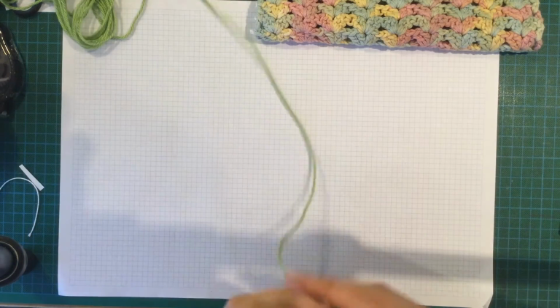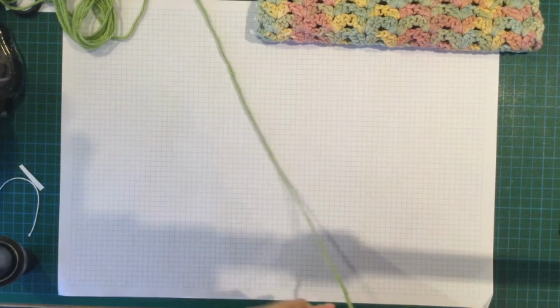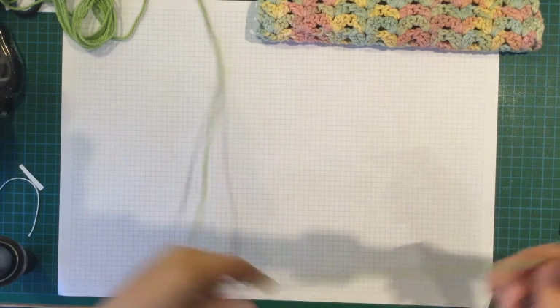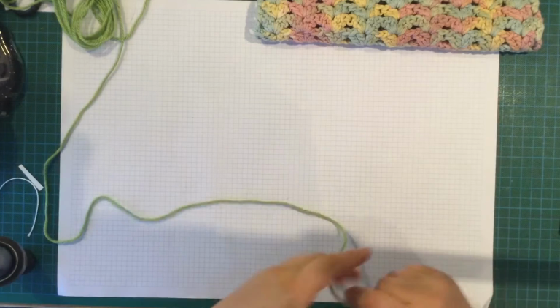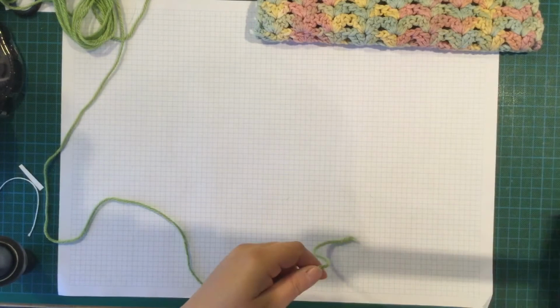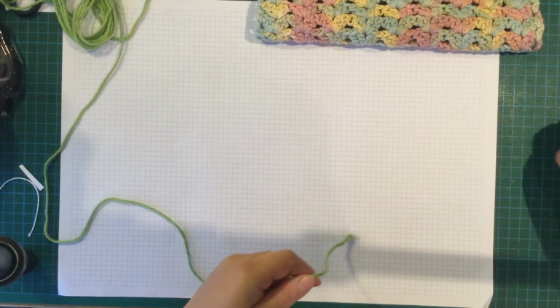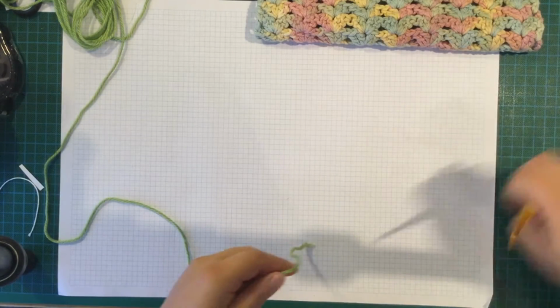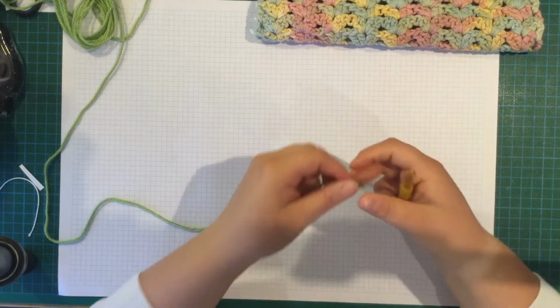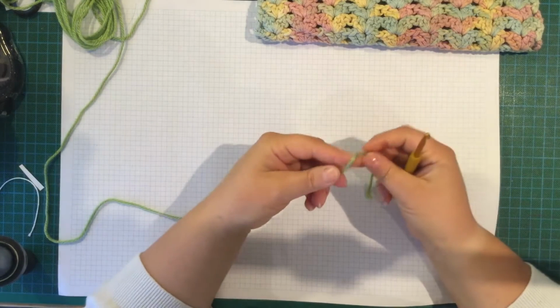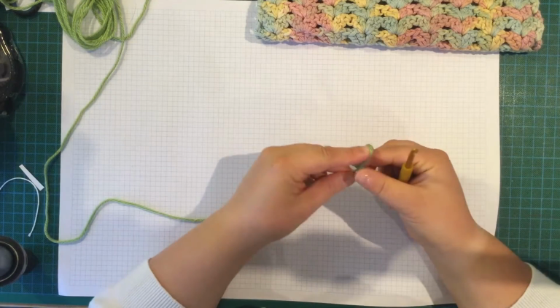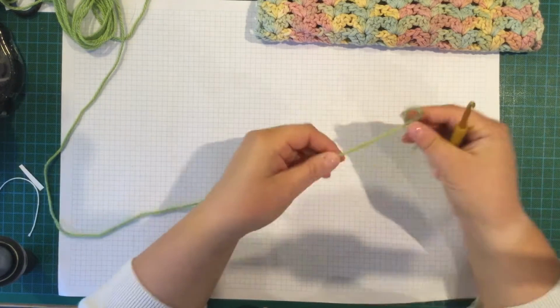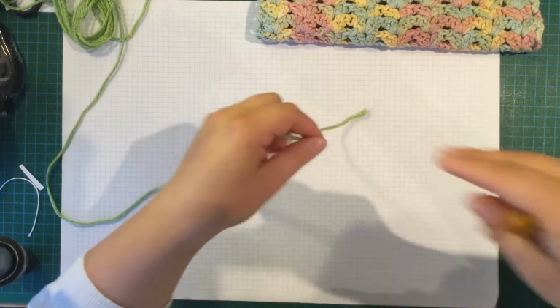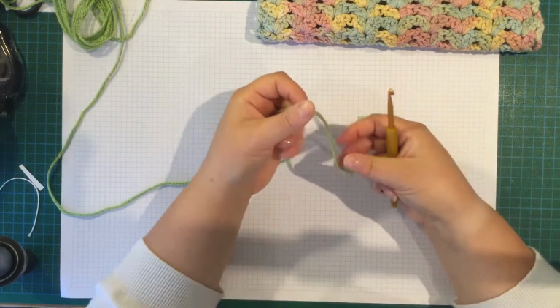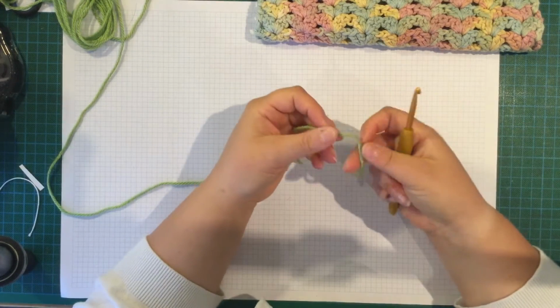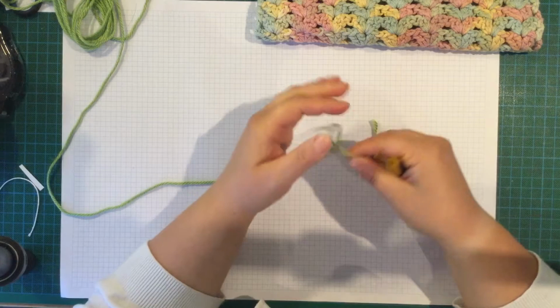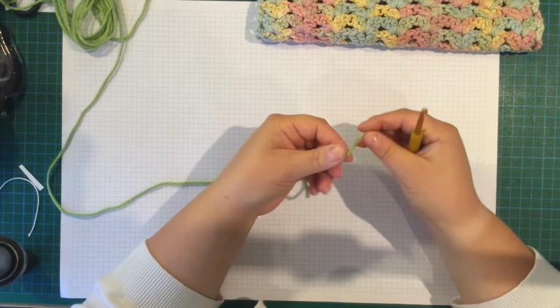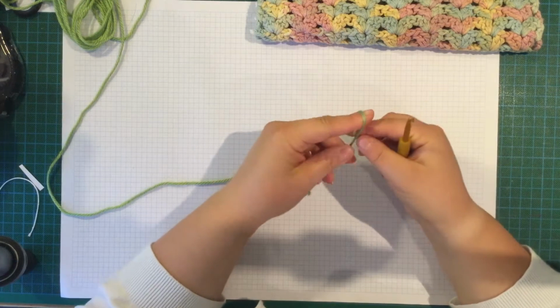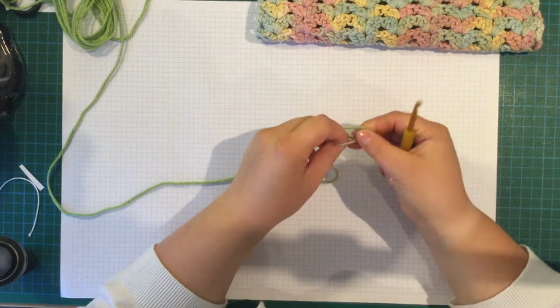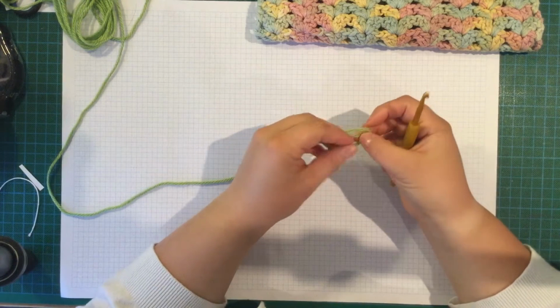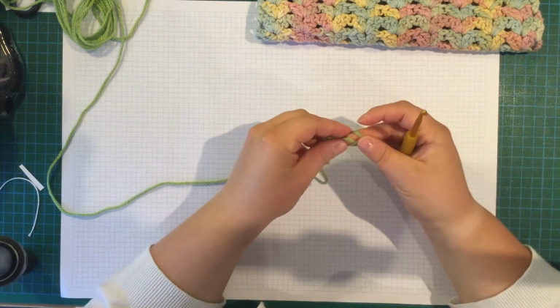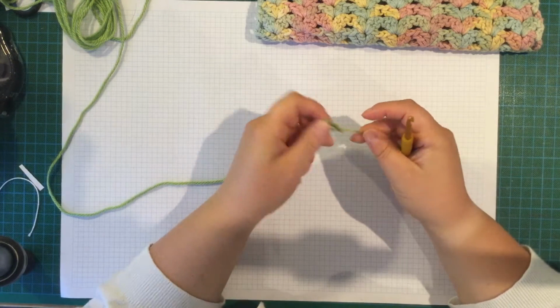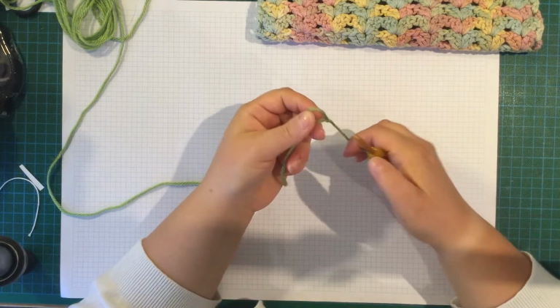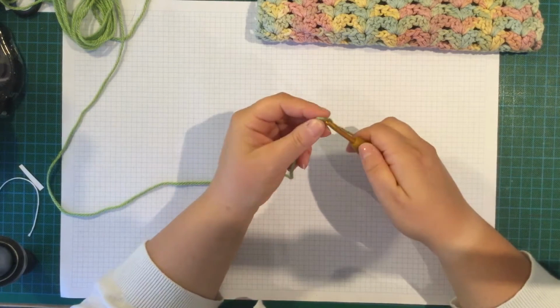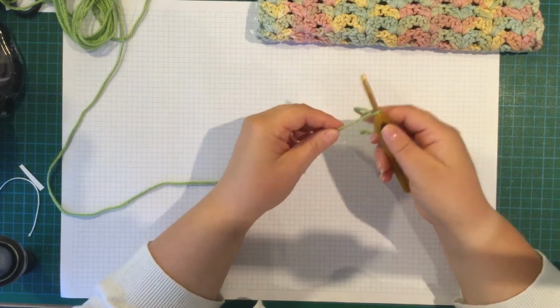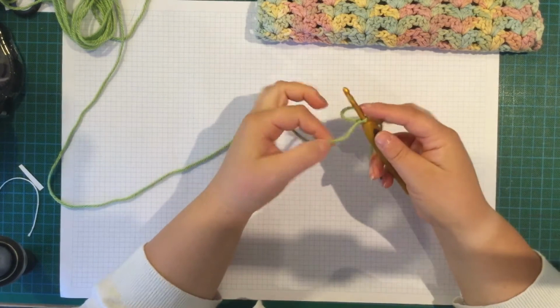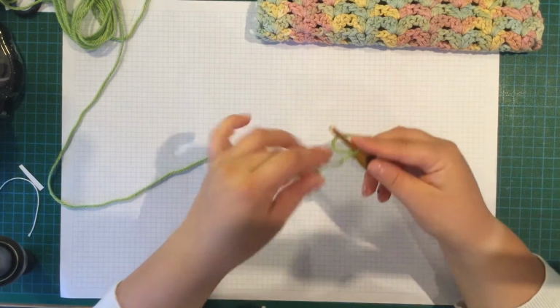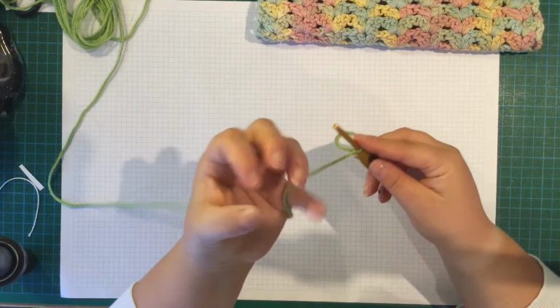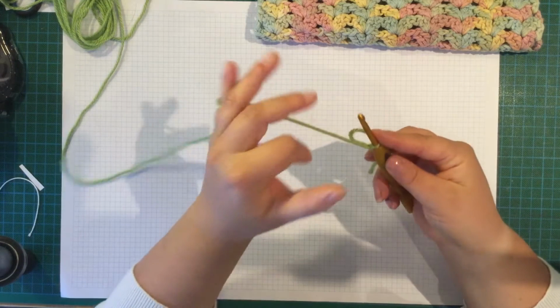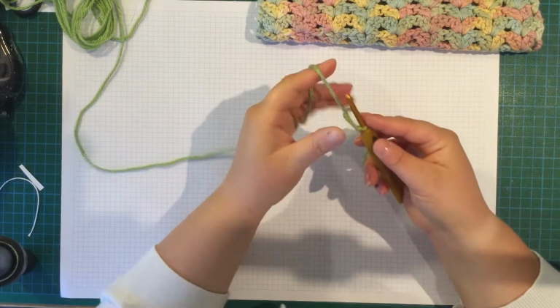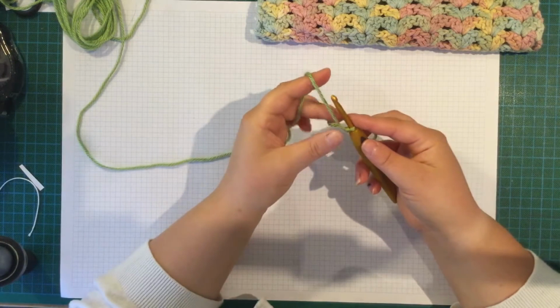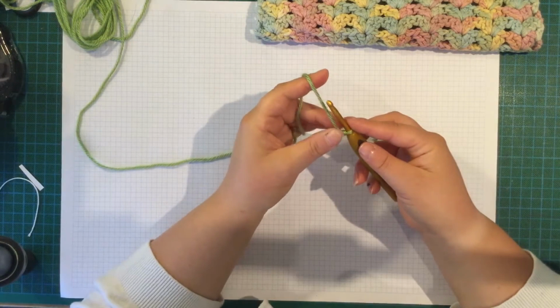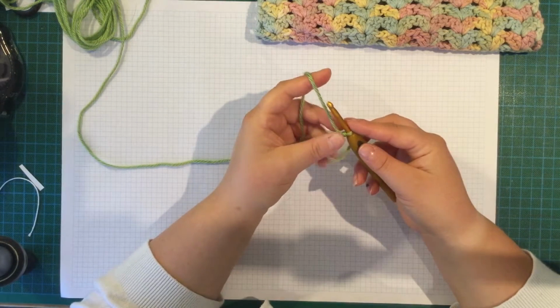I've just got a Caron Simply Soft, but any yarn will do. Do a slip knot first of all. This is a multiple of 5 plus 4.